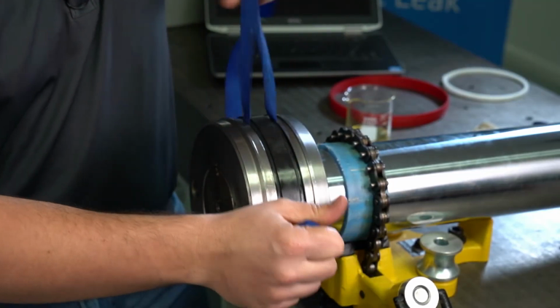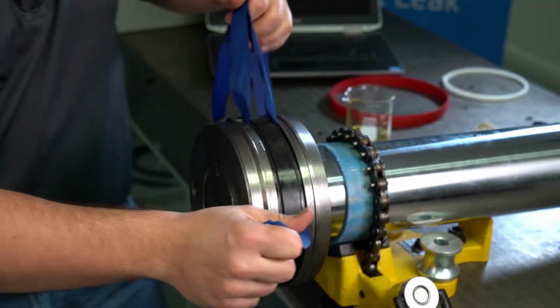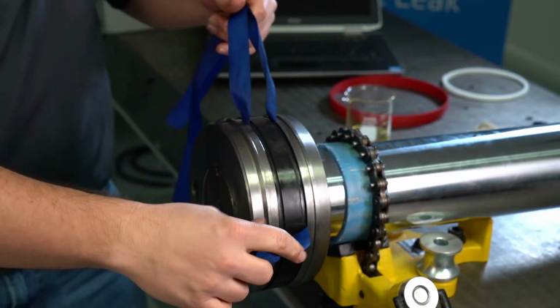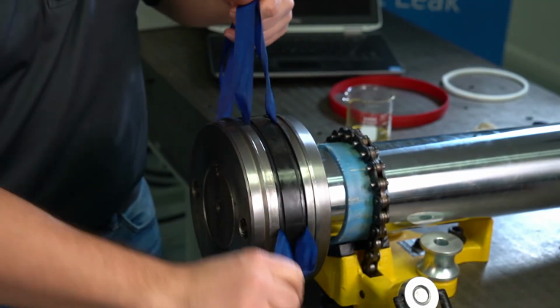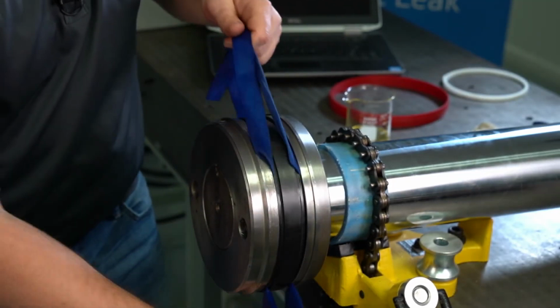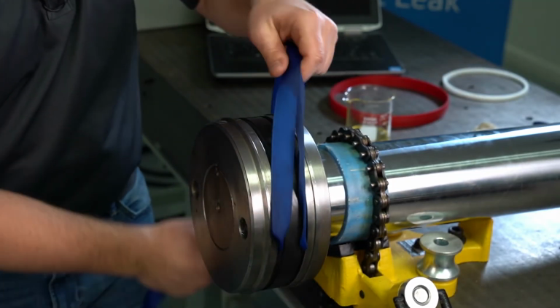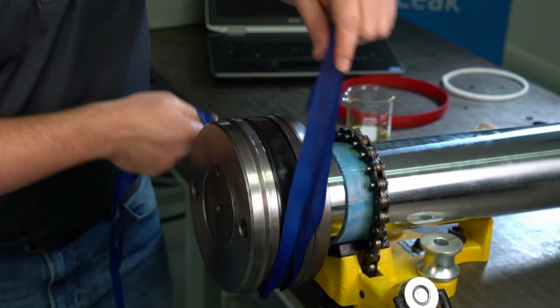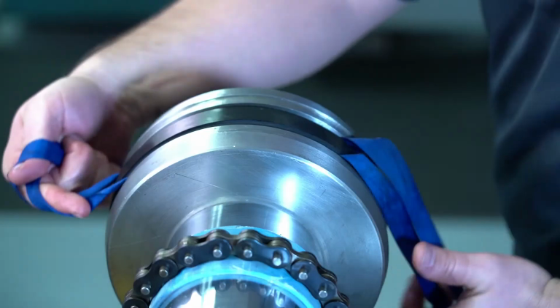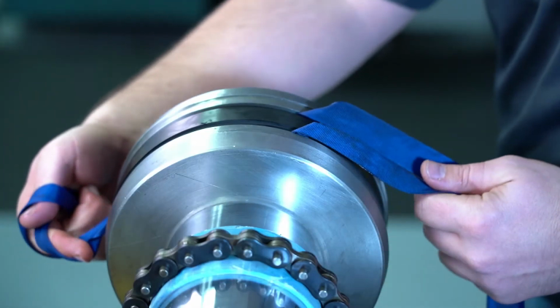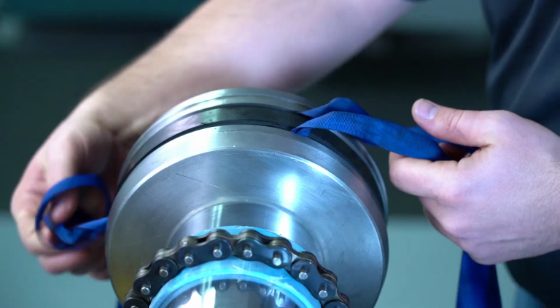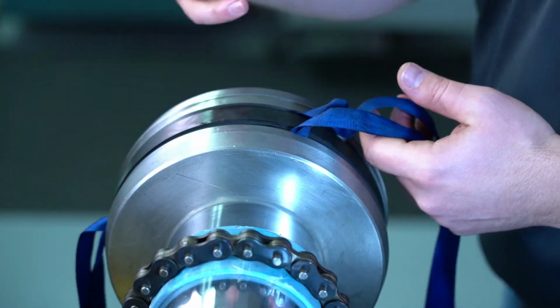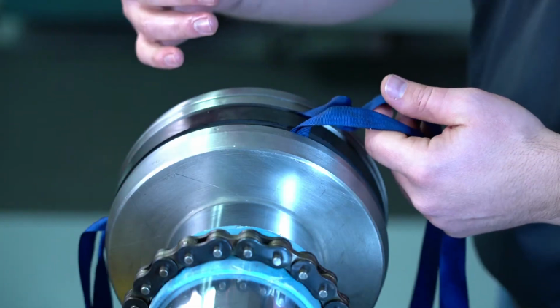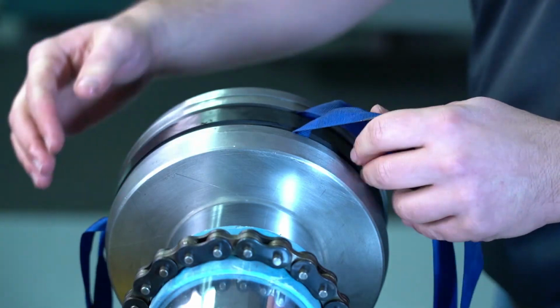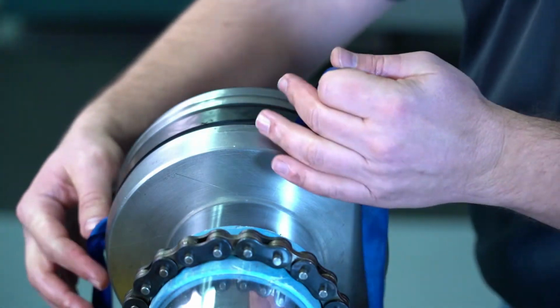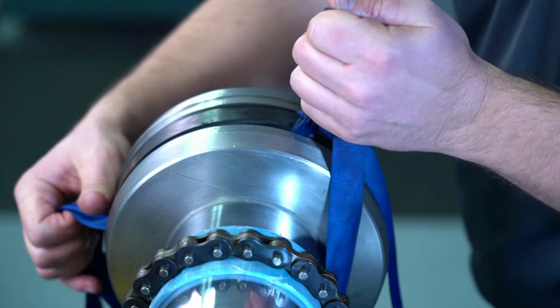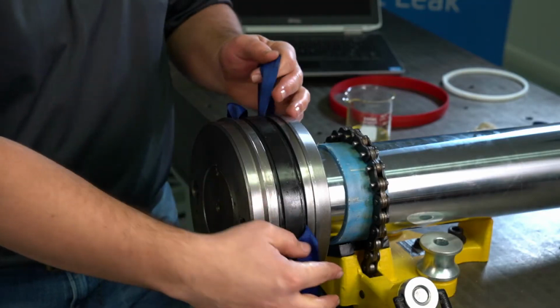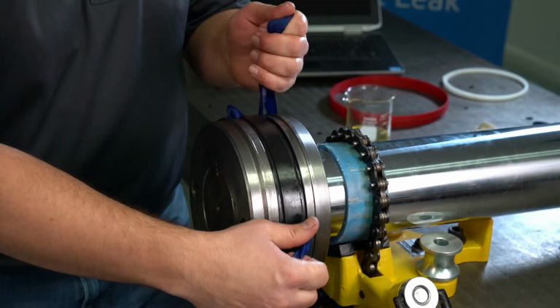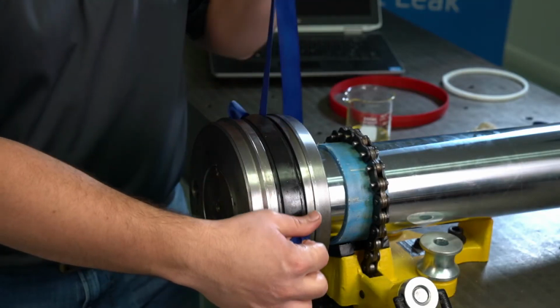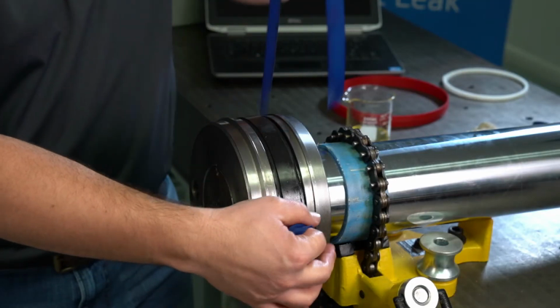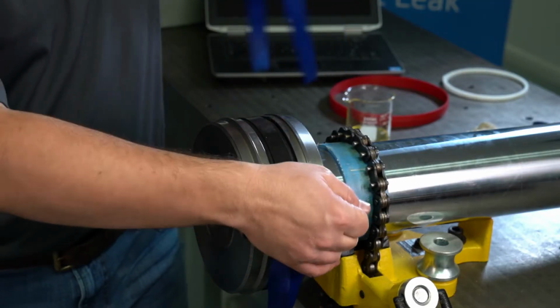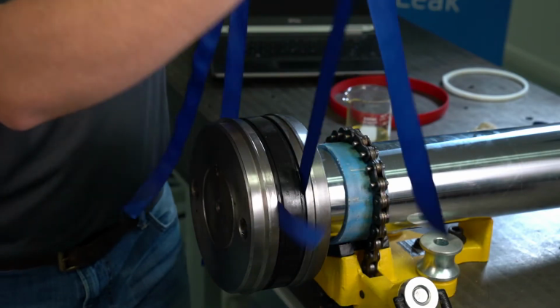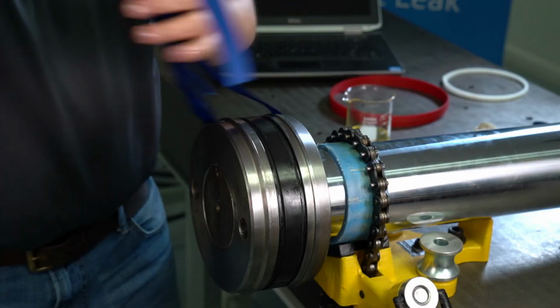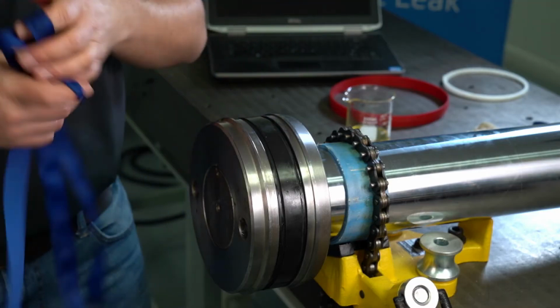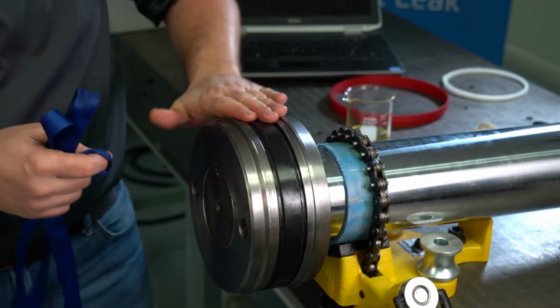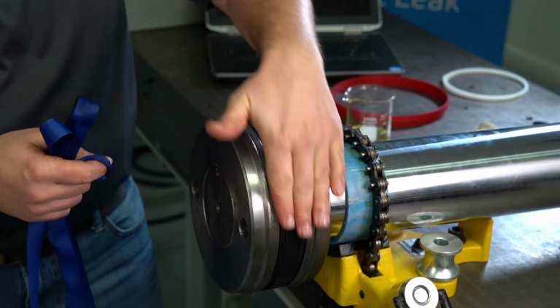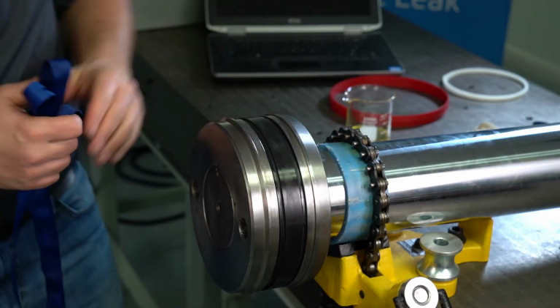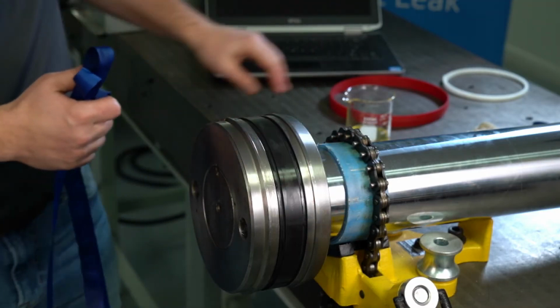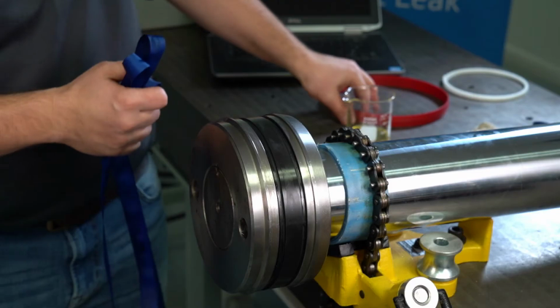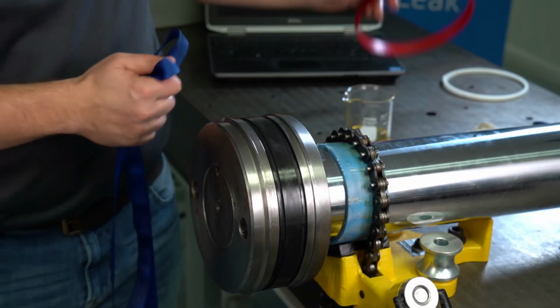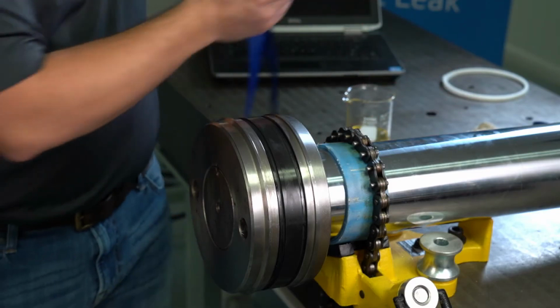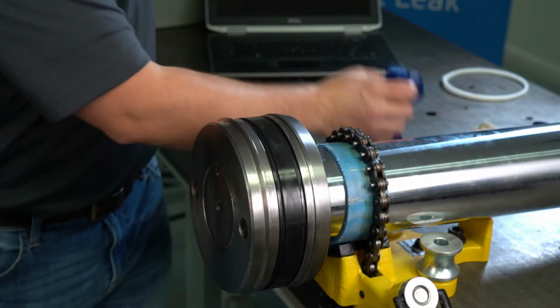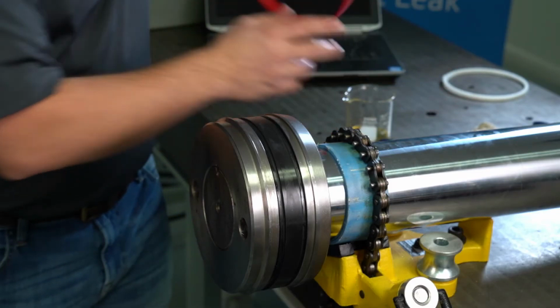Now that we've got it seated in the groove, we want to make sure that this runs all the way around nice and clean, with no twisting in the groove of the energizer. We can pull our straps out and now move on to the seal cap.